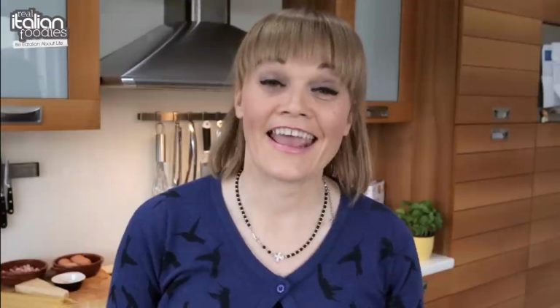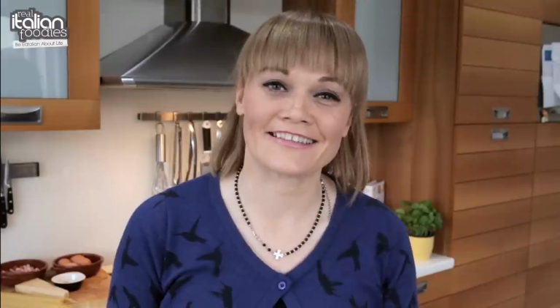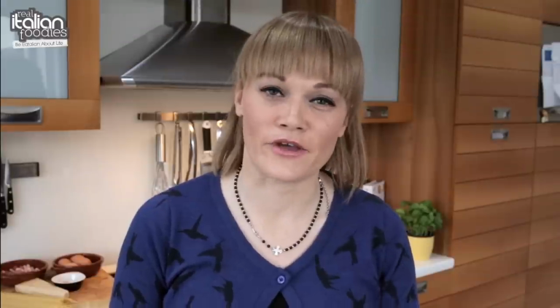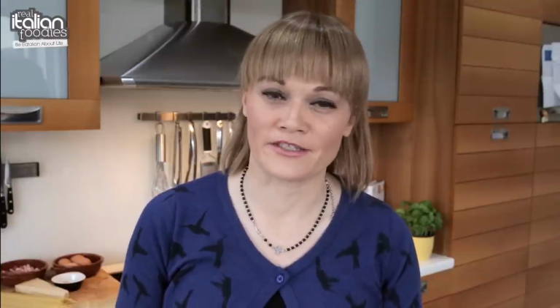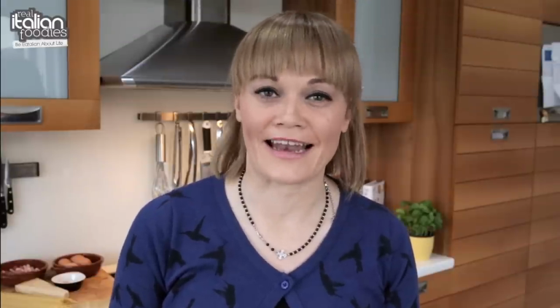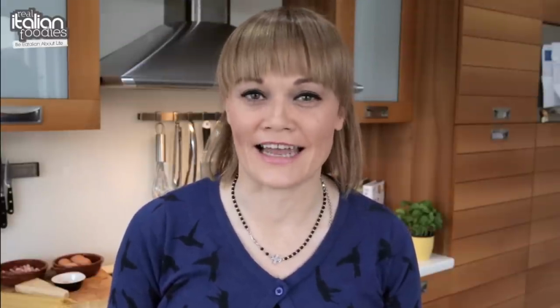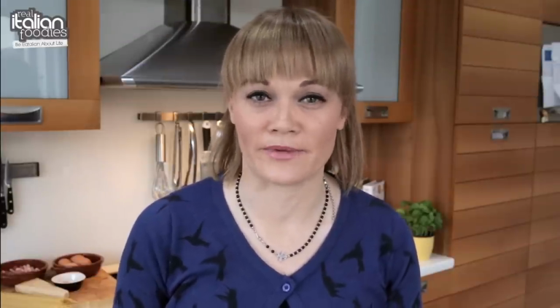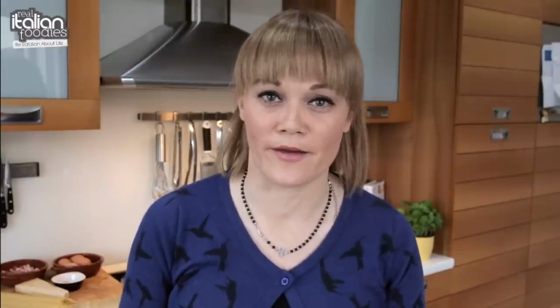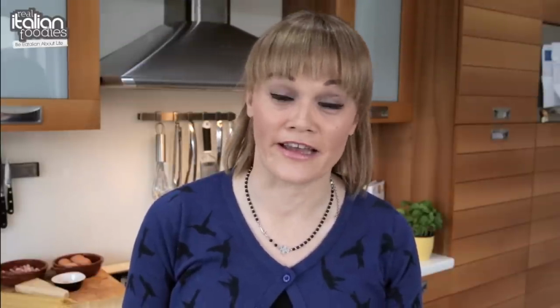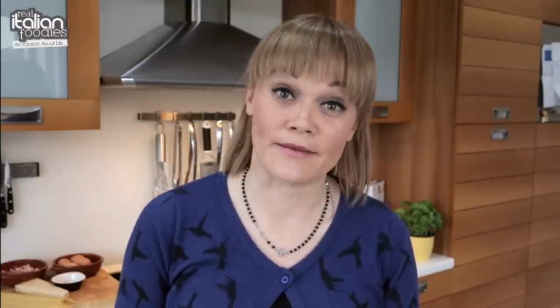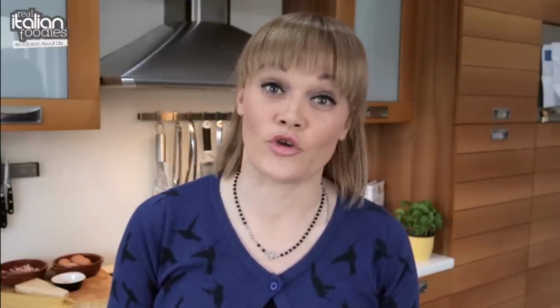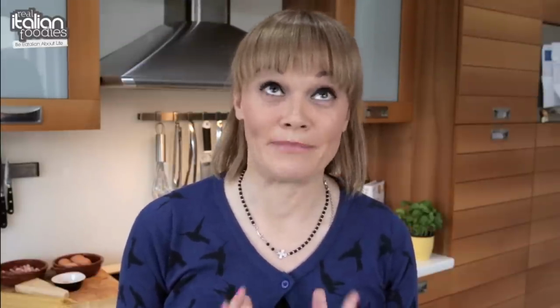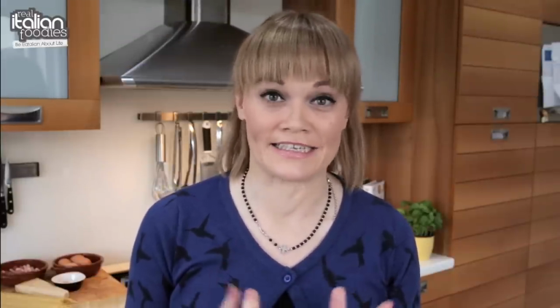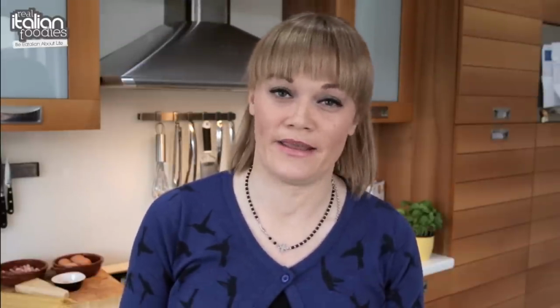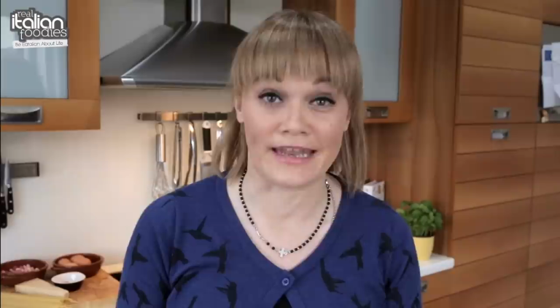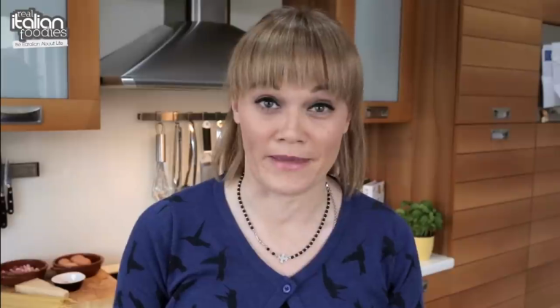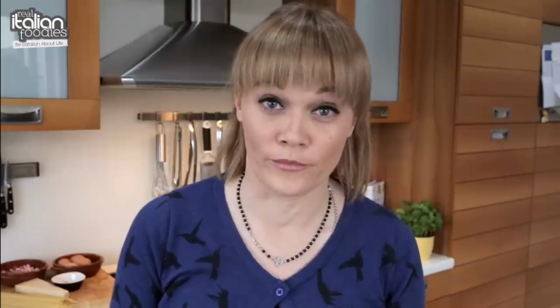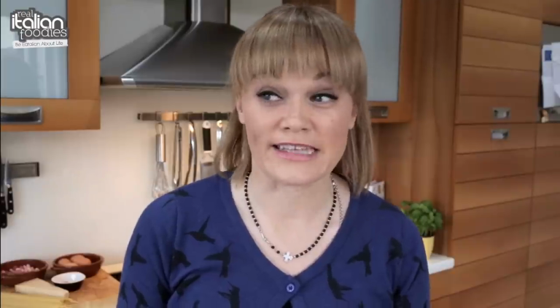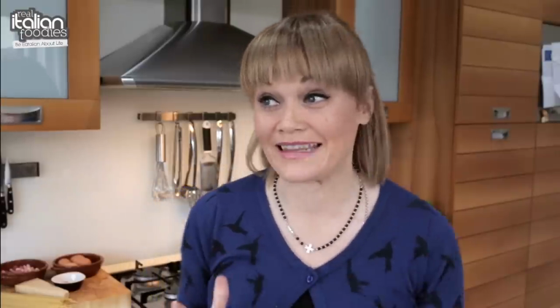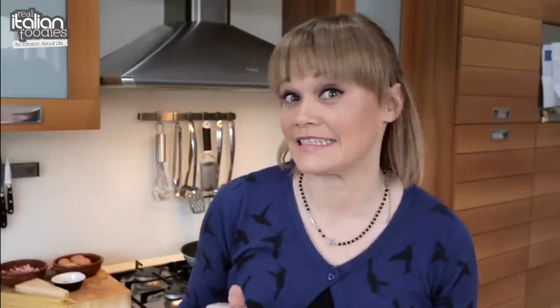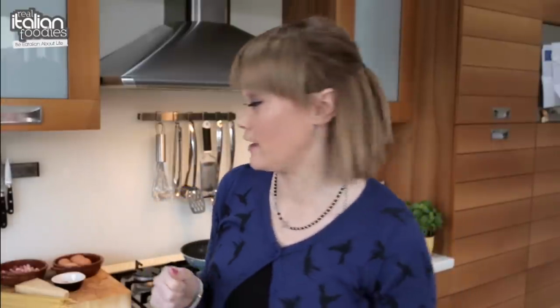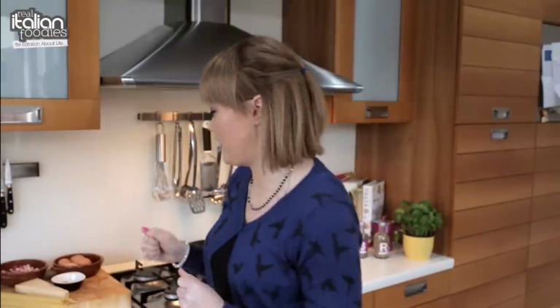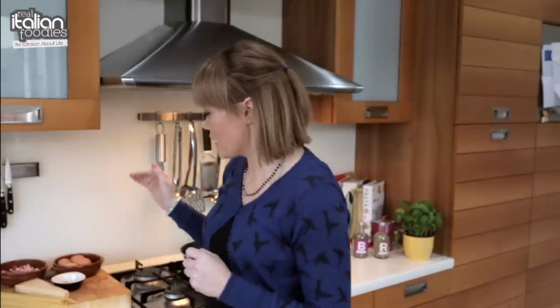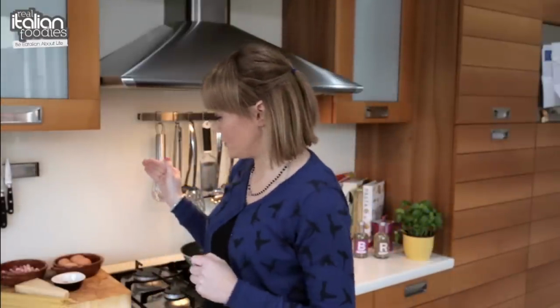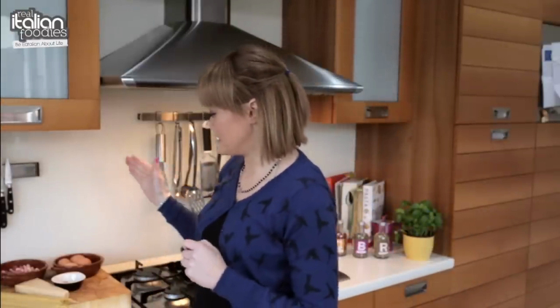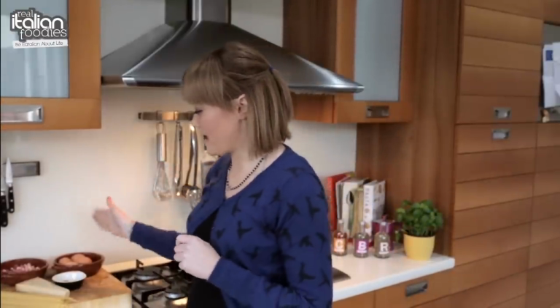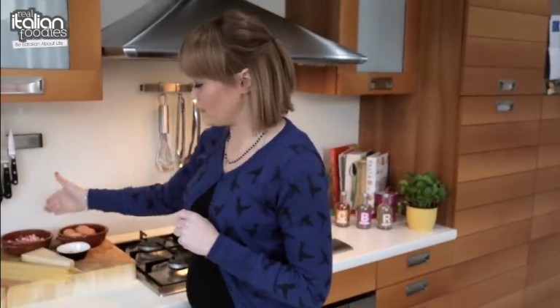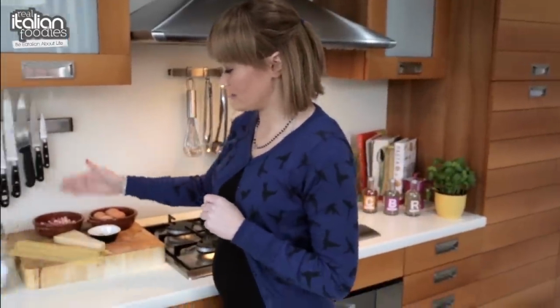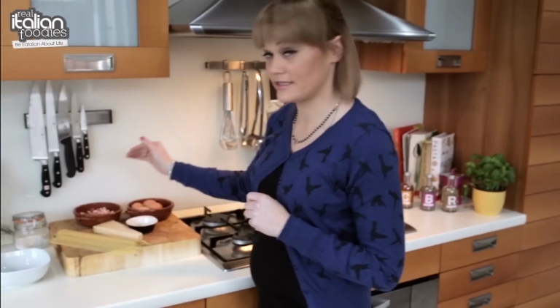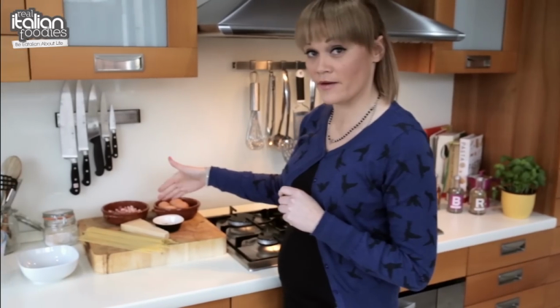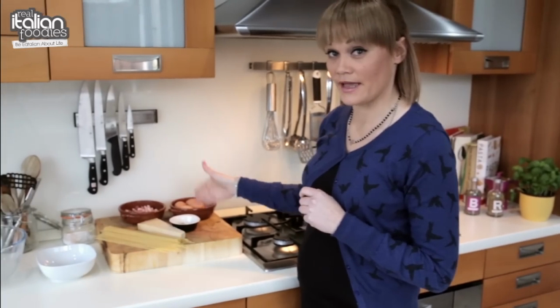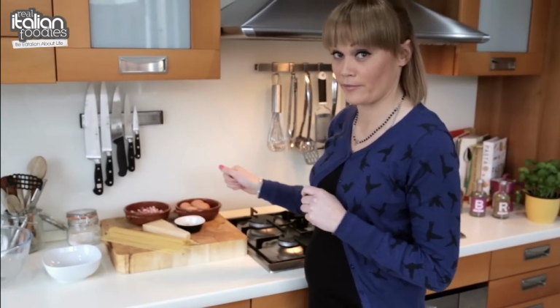Hey guys, lots of you asked me how to make that classic Italian dish, Spaghetti Carbonara. Today I'm going to show you the simplest, easiest way to make it that anybody can make at home. It's probably the easiest dish anyone can make because all we use is some eggs, pancetta, spaghetti, parmesan and black pepper.